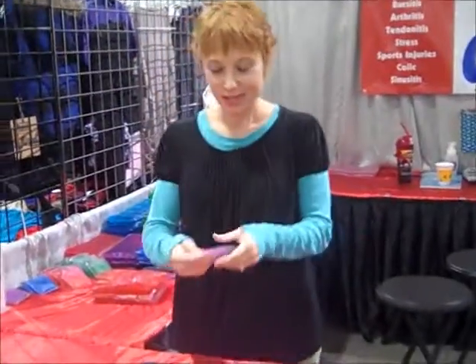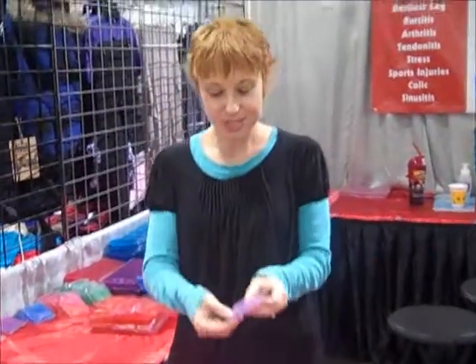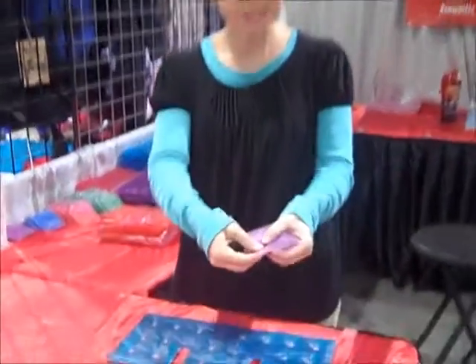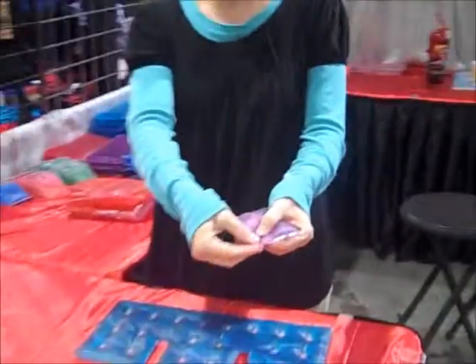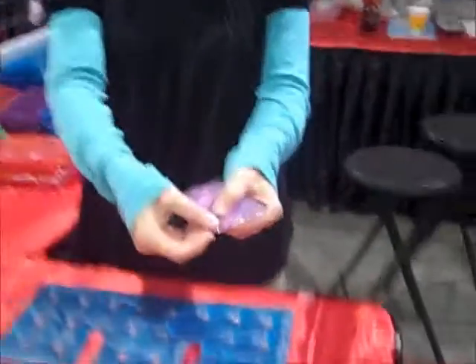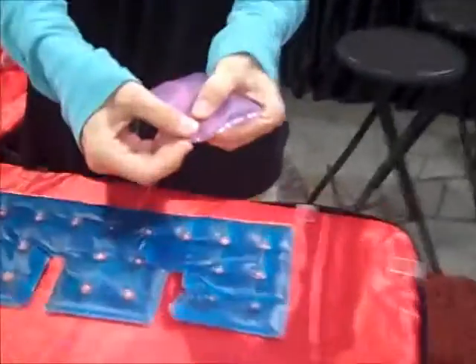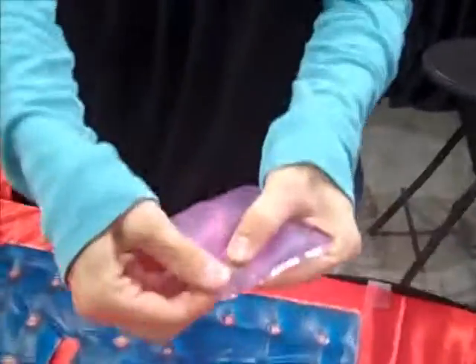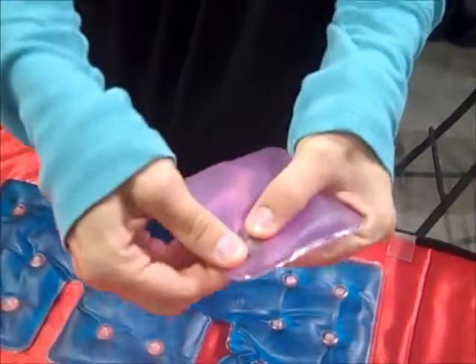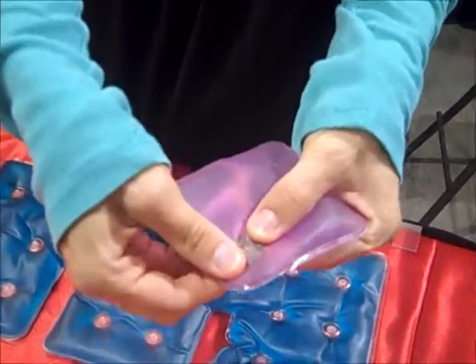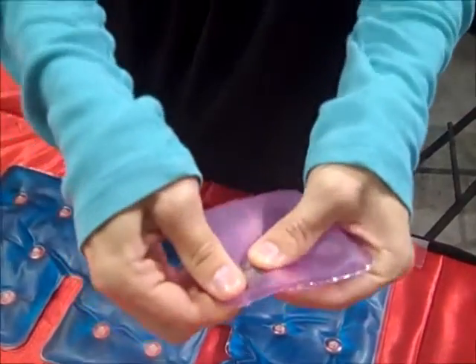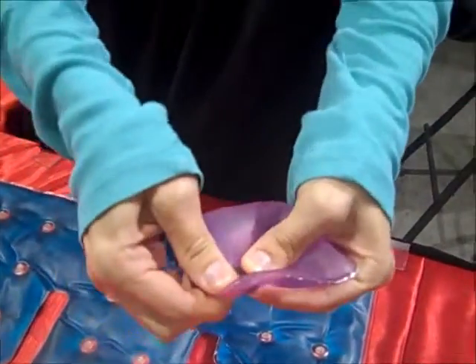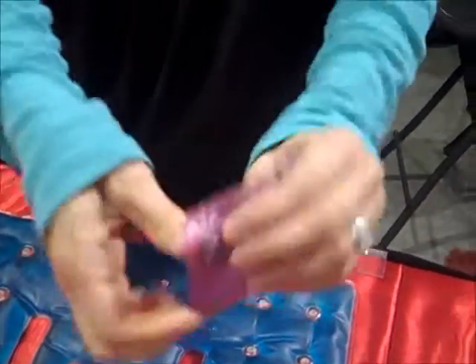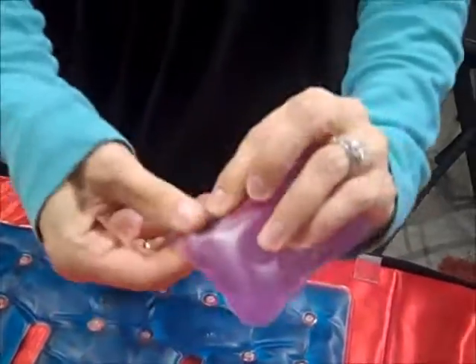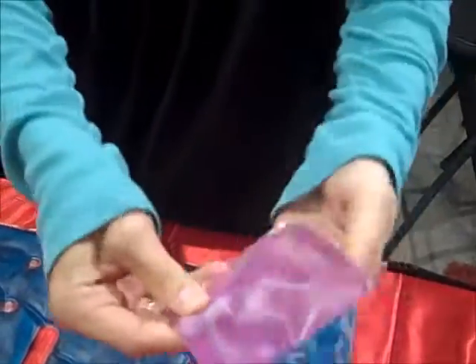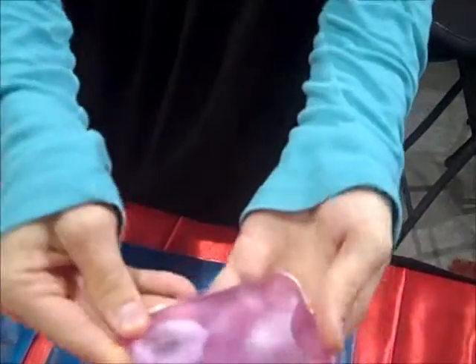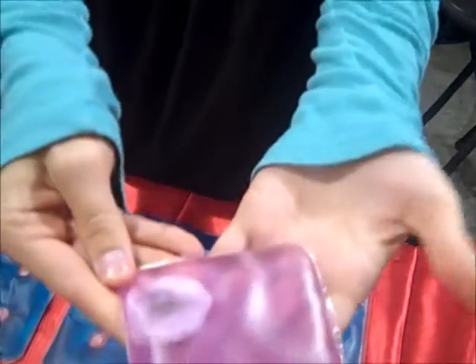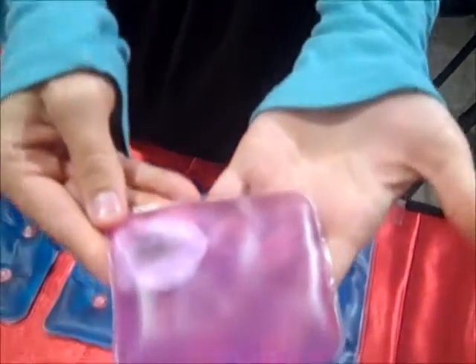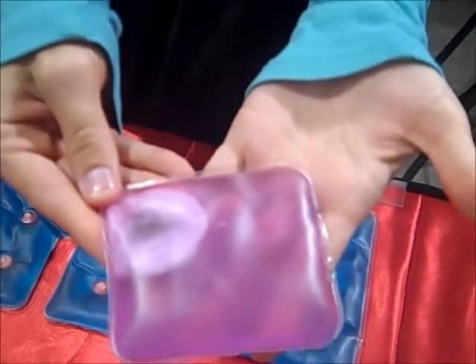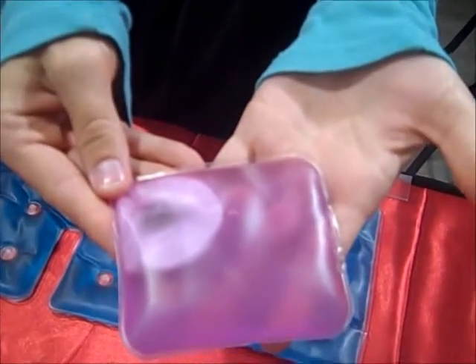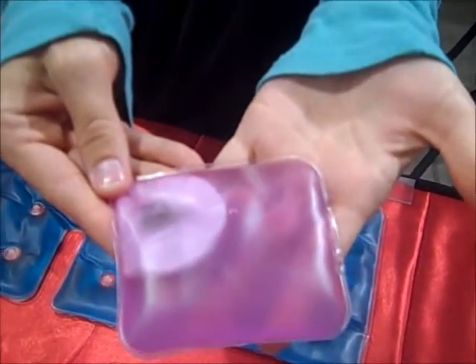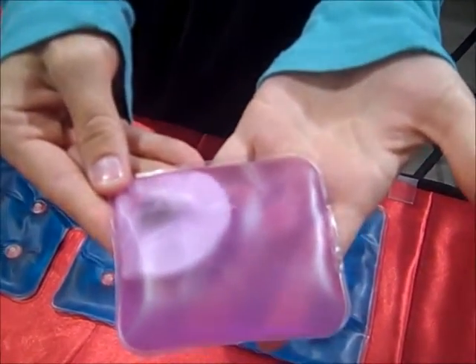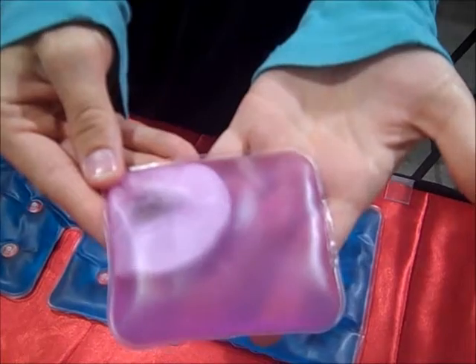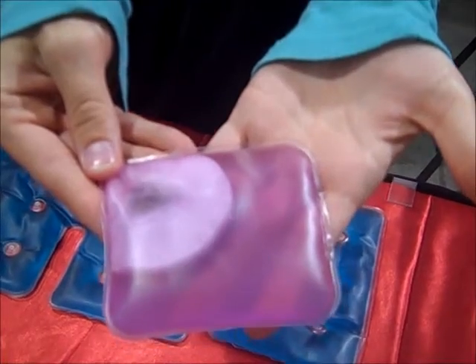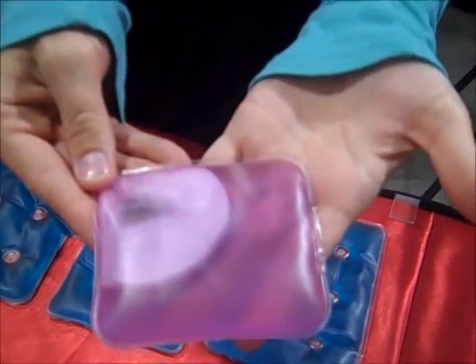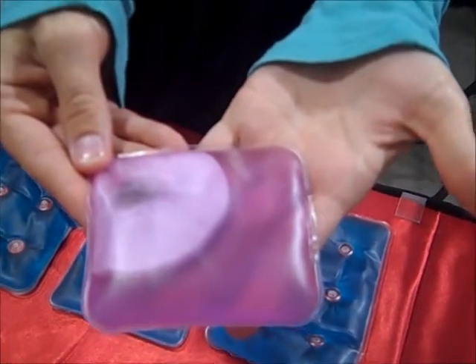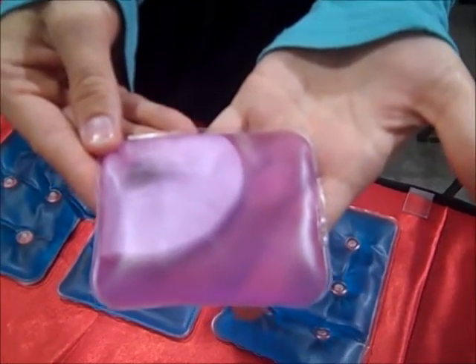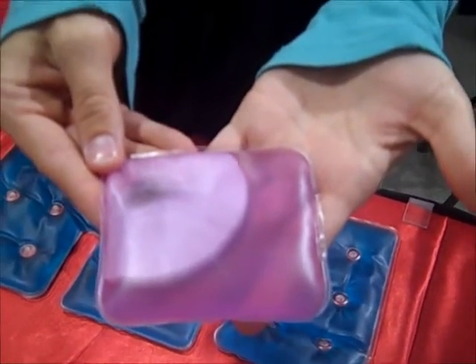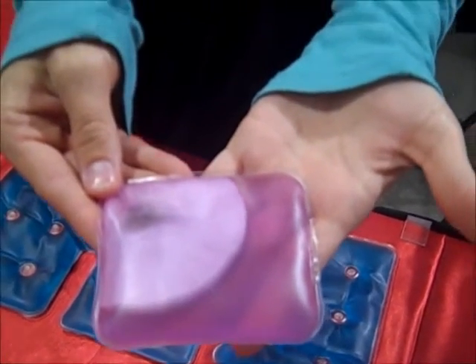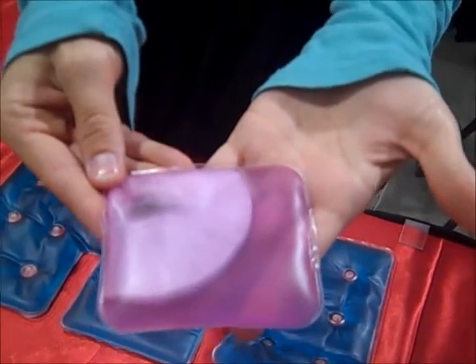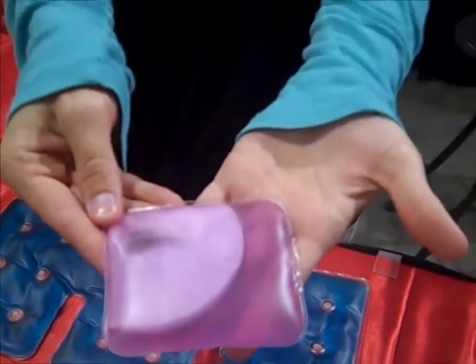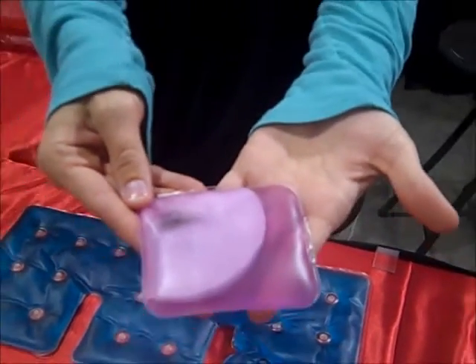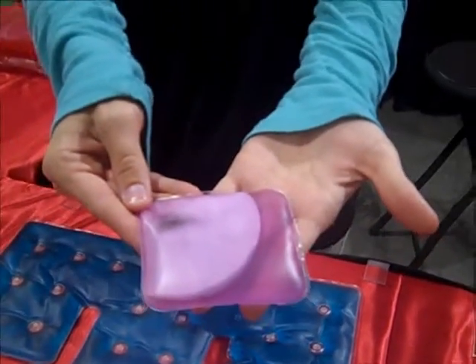You just take the little coin, instant heat — just click the coin and it instantly starts to crystallize from a liquid to a solid. It's made with salt water, vinegar, and food coloring. Safe and non-toxic.